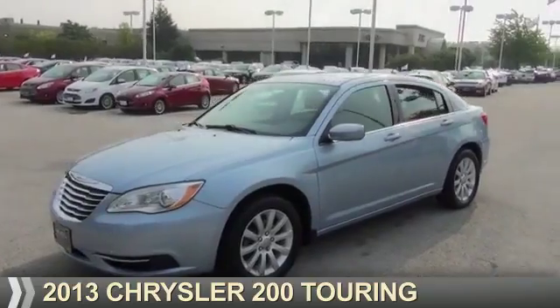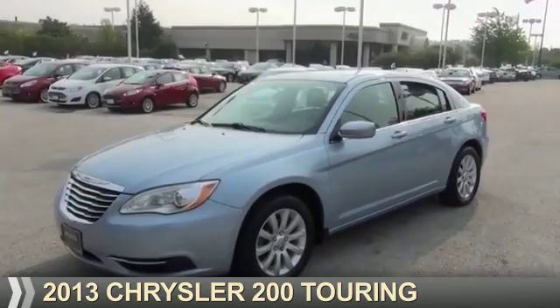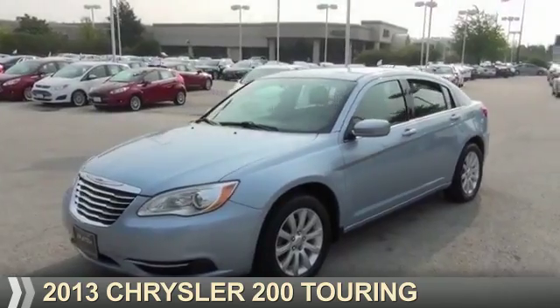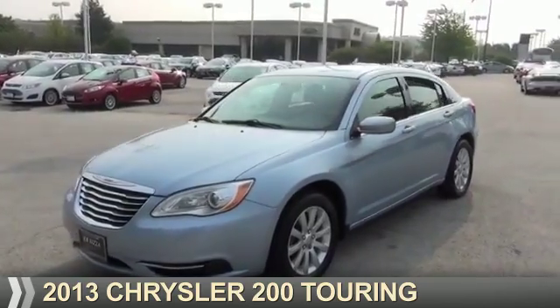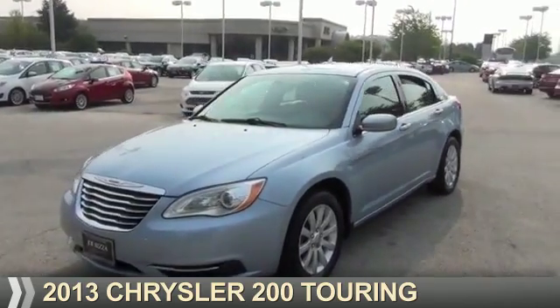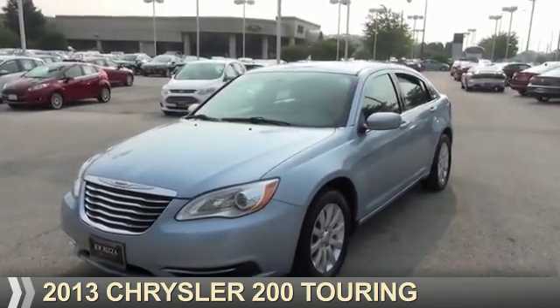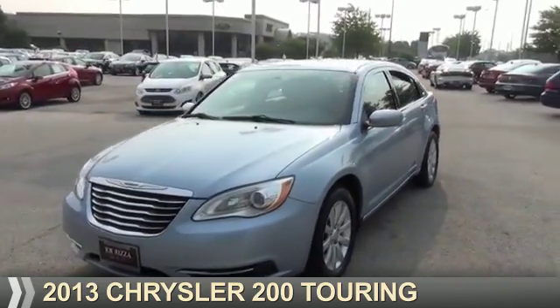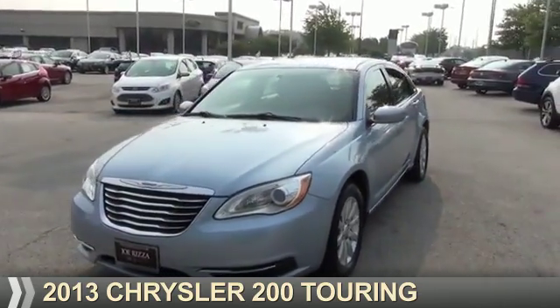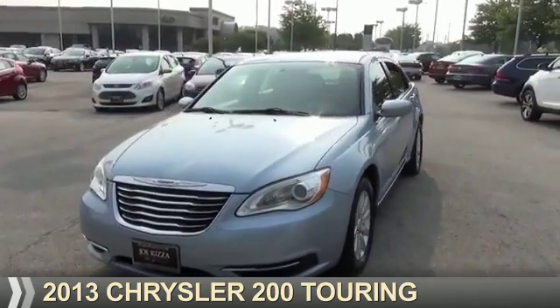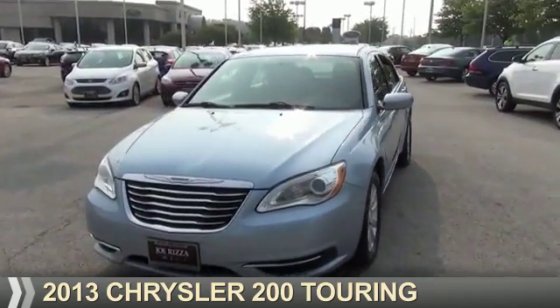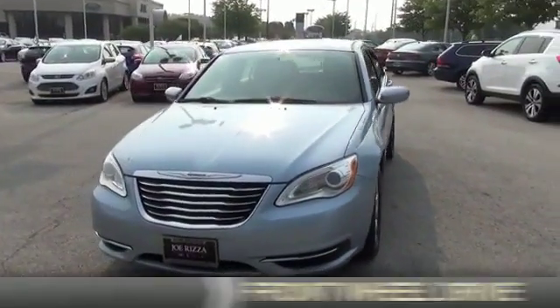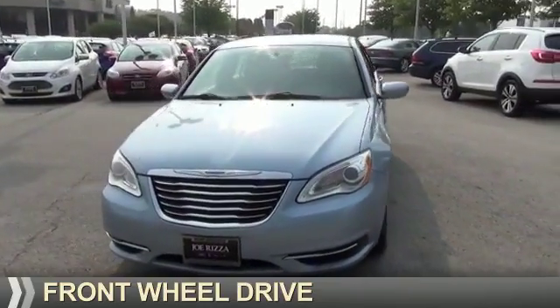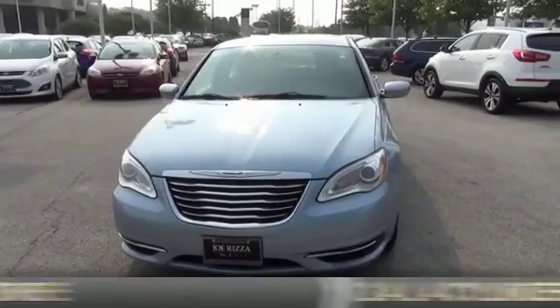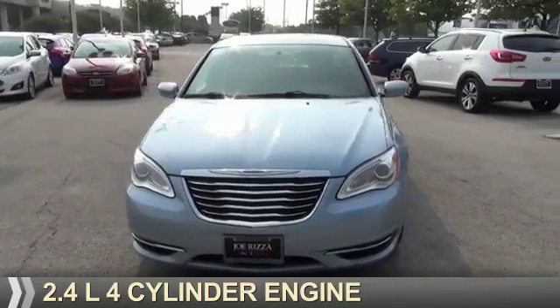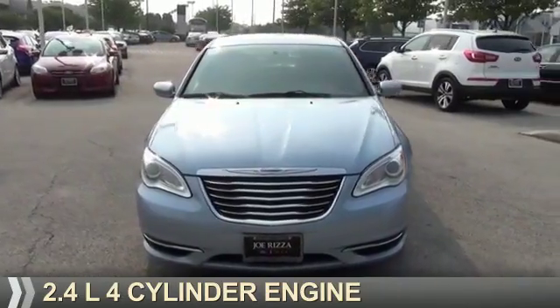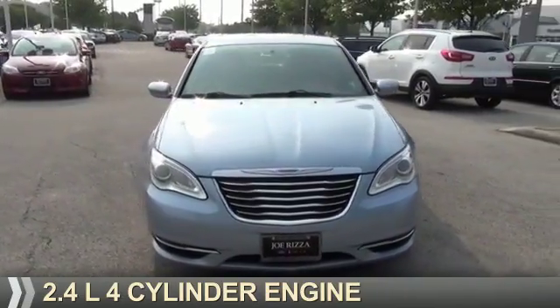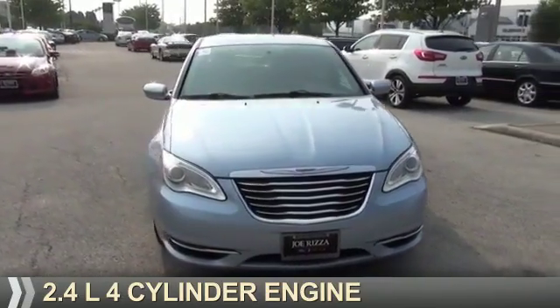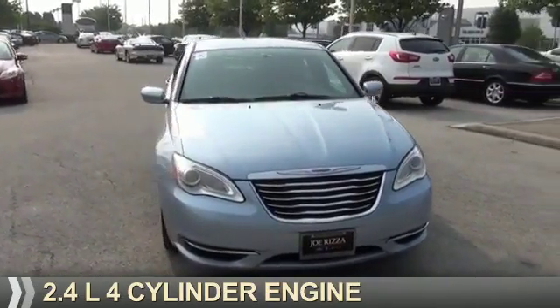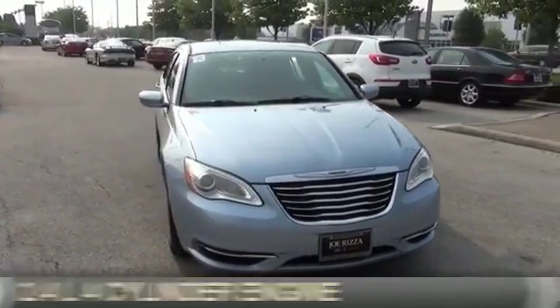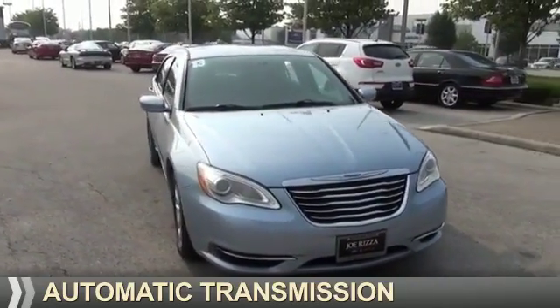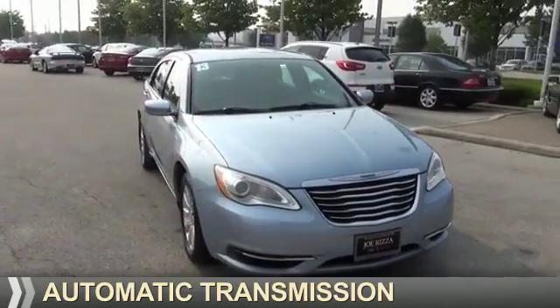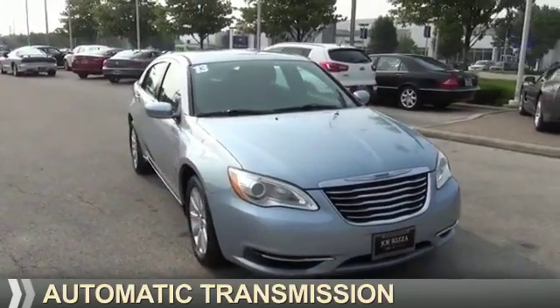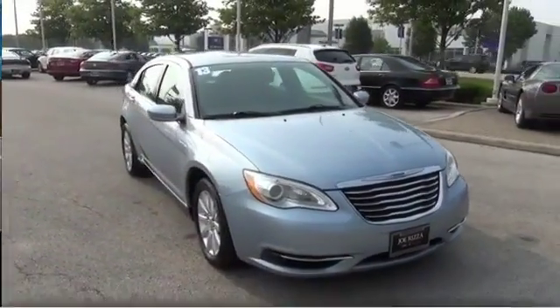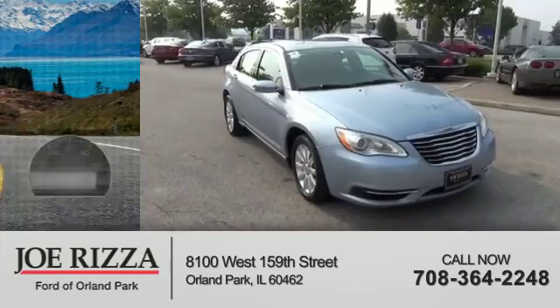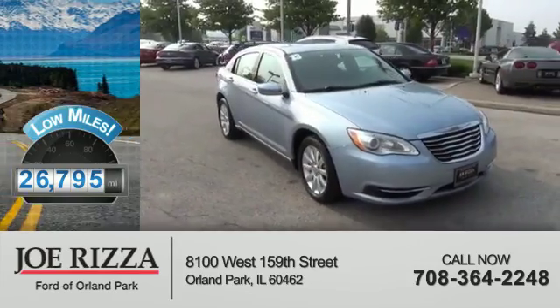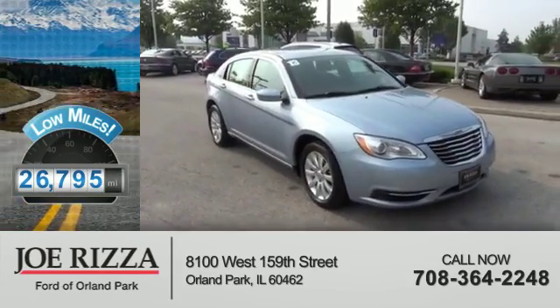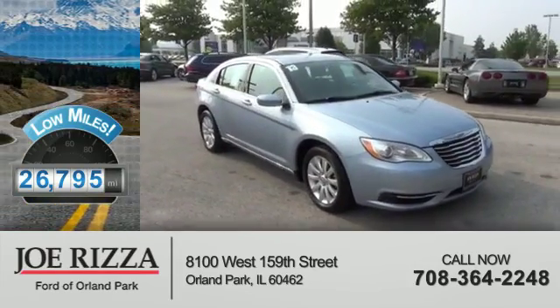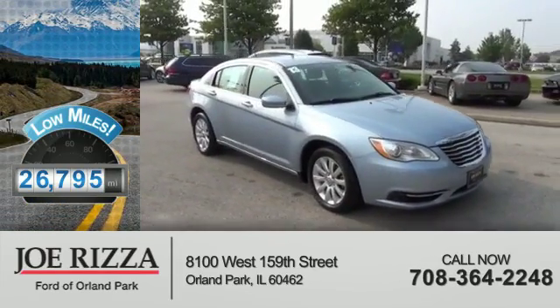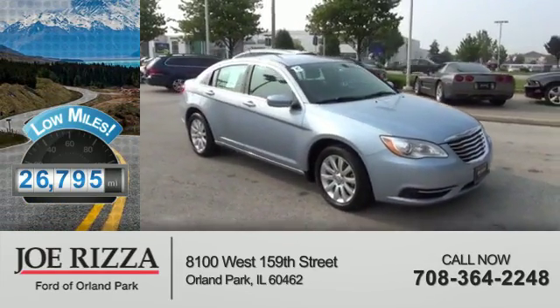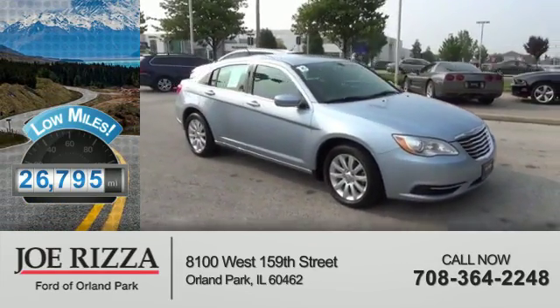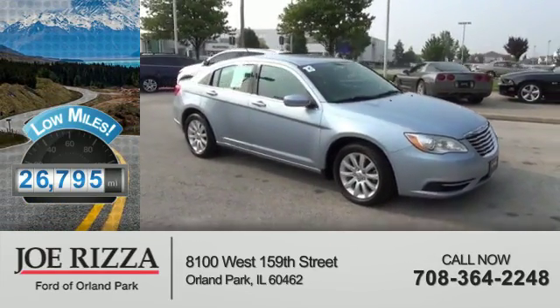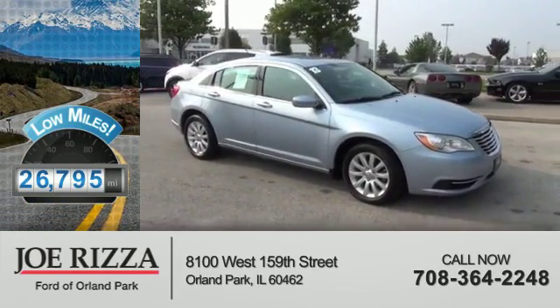Presenting the 2013 Chrysler 200. It's powered by Front Wheel Drive, a 2.4-liter four-cylinder engine and an automatic transmission. With fewer than 30,000 miles, this vehicle has a long road ahead.